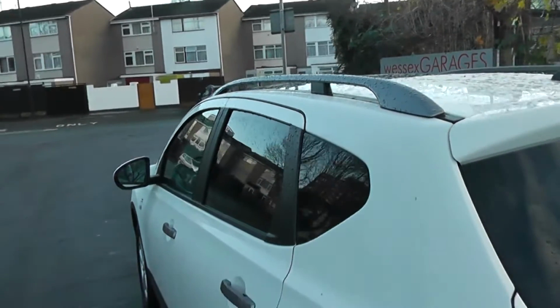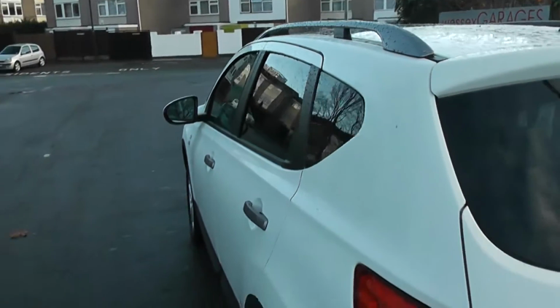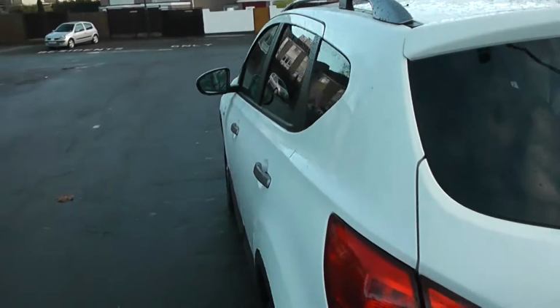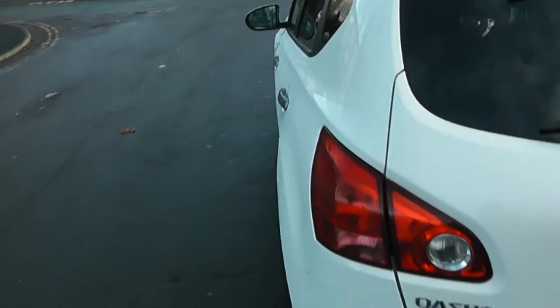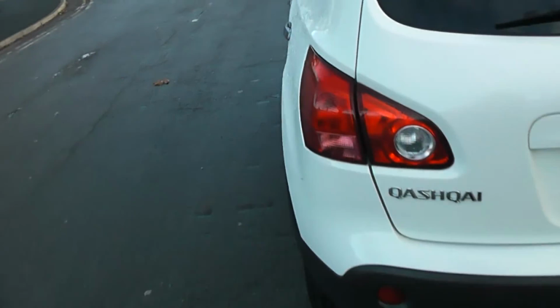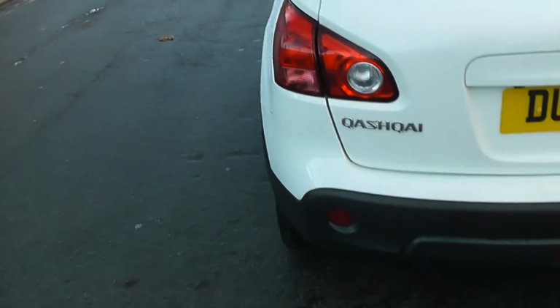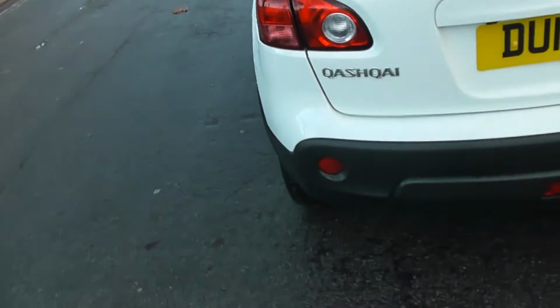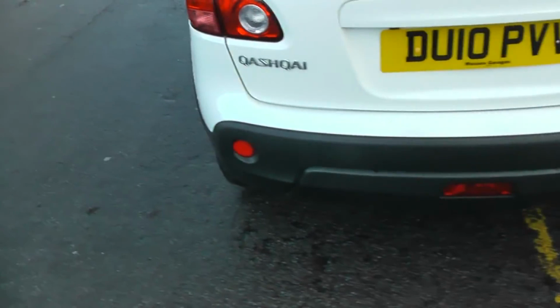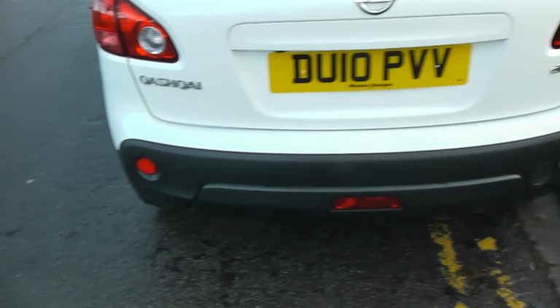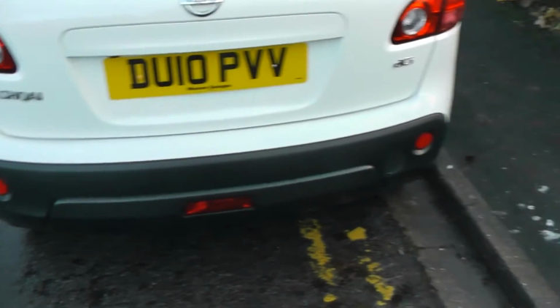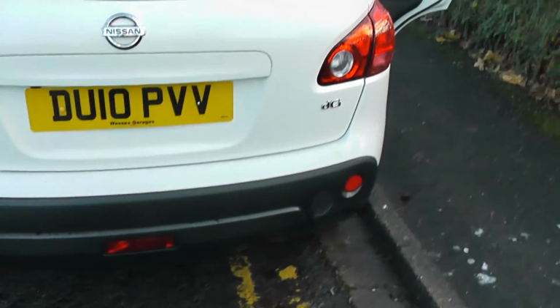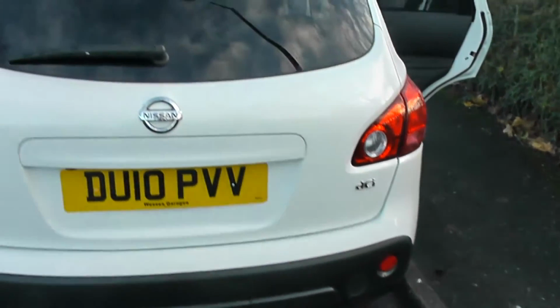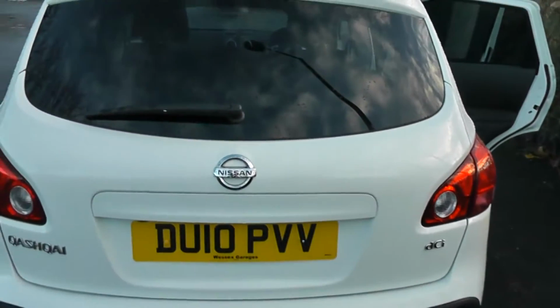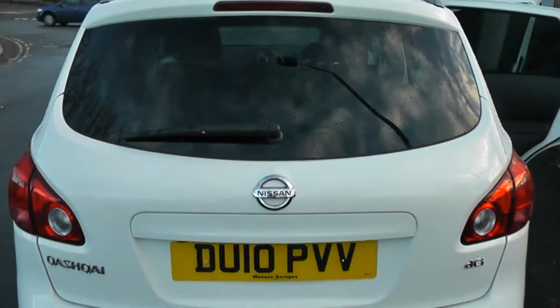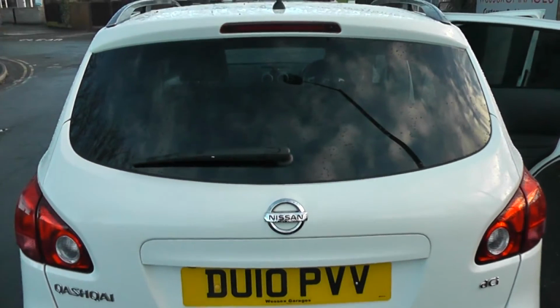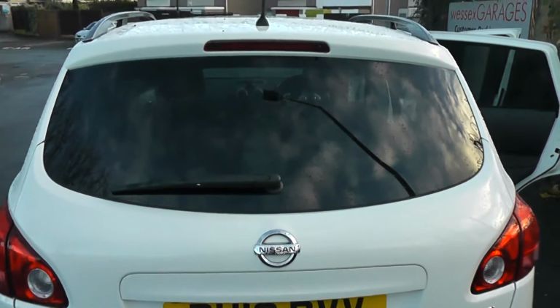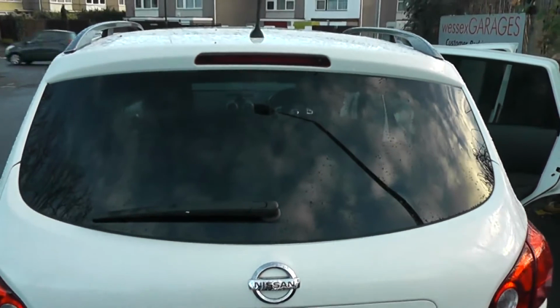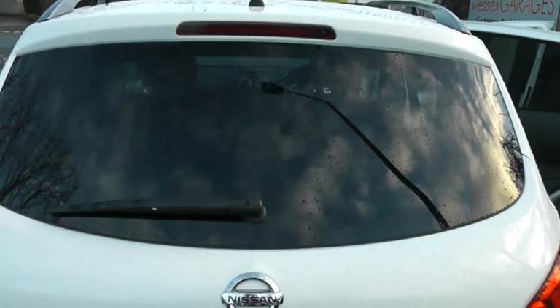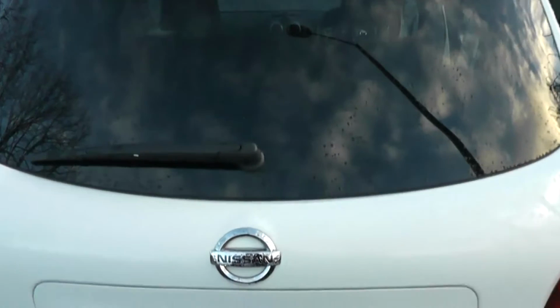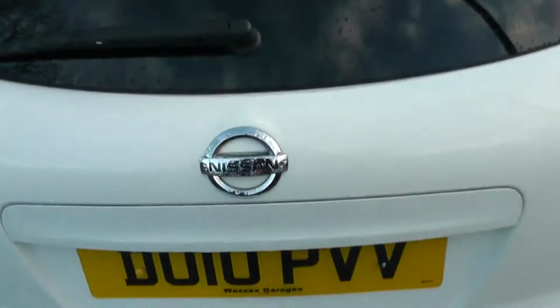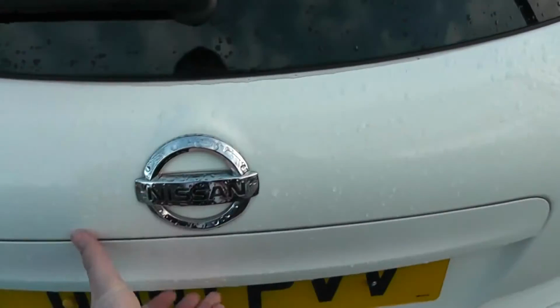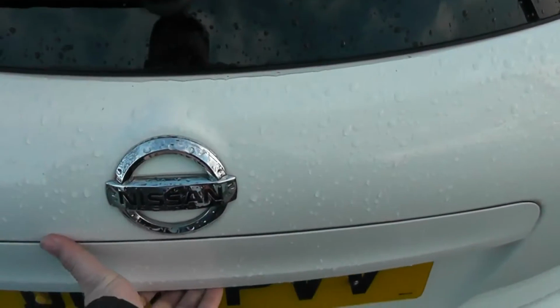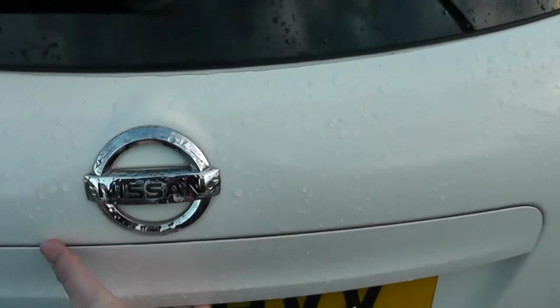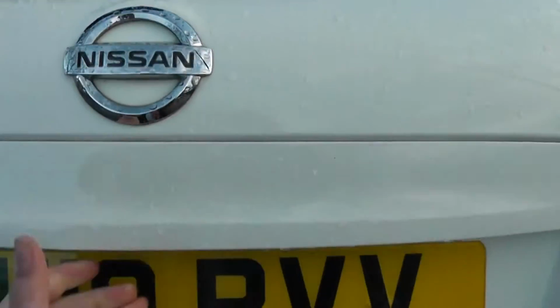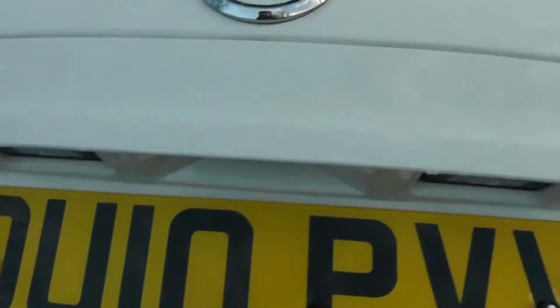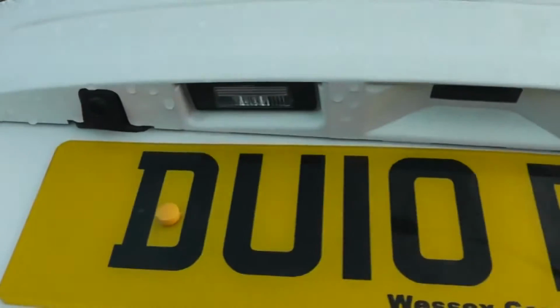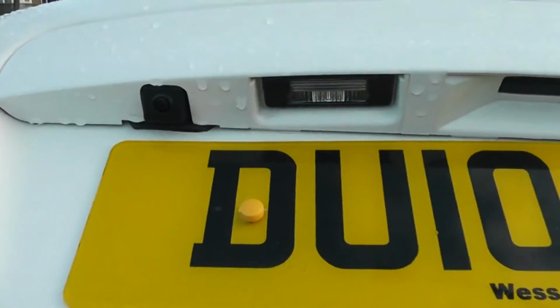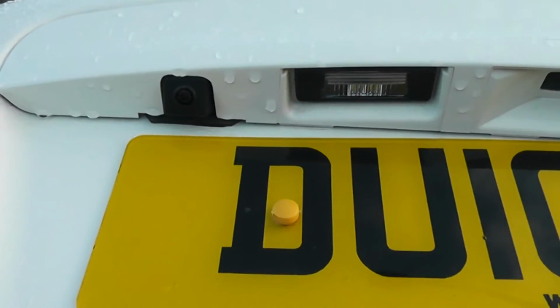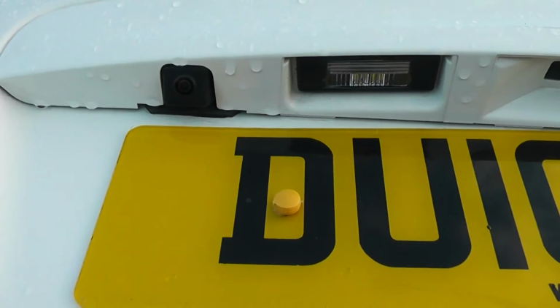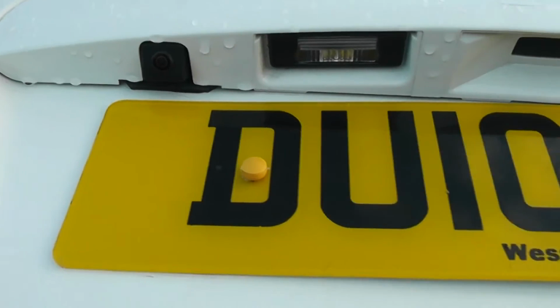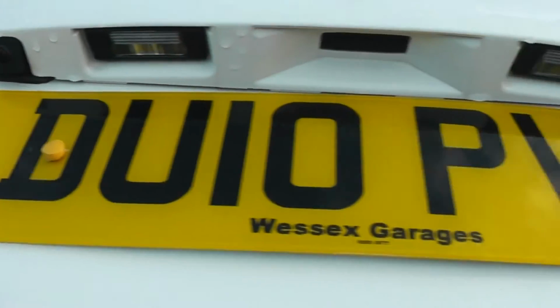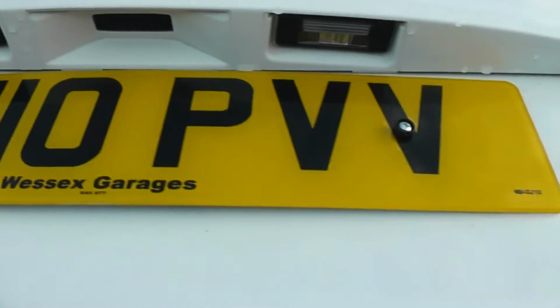As we come round to the rear, look at the tailgate — we've got a high-level third brake light. And if you look there, we have a rear view camera and I'll show you a display shortly.